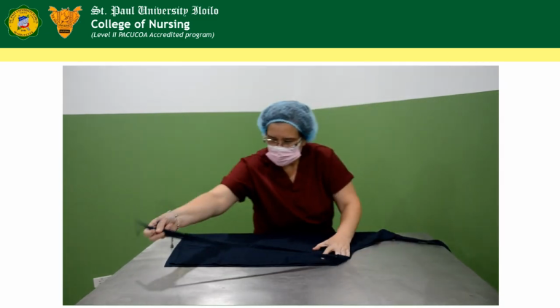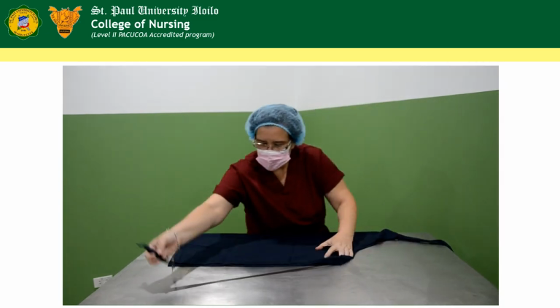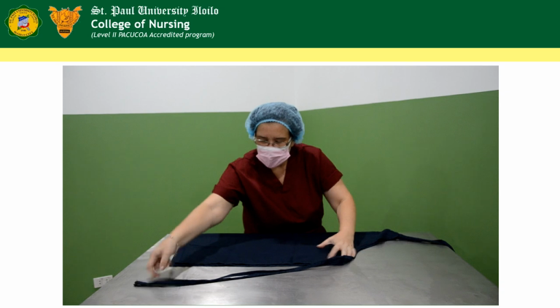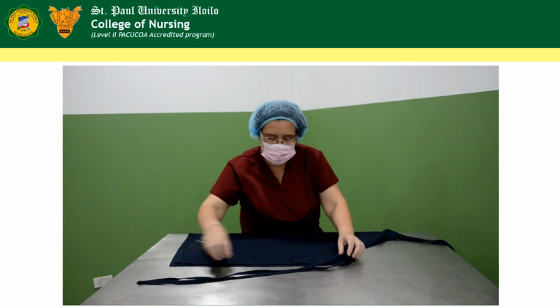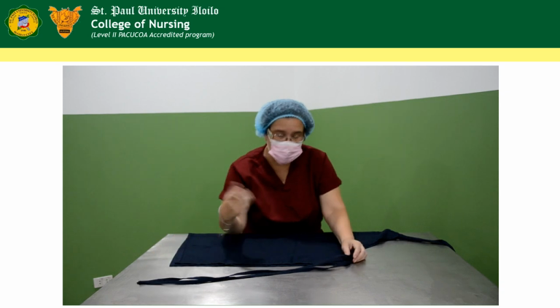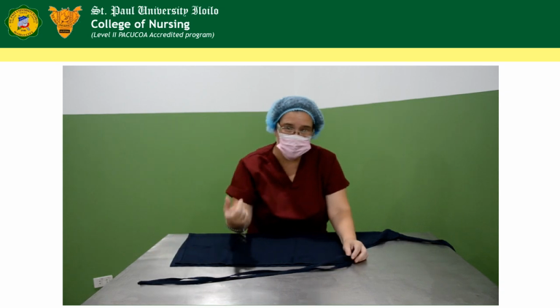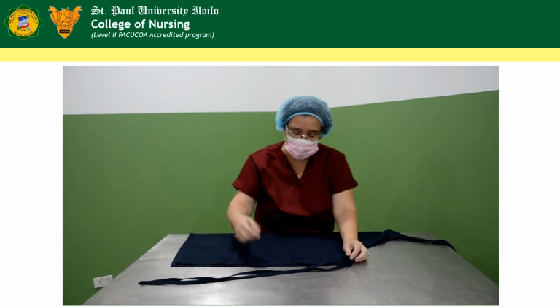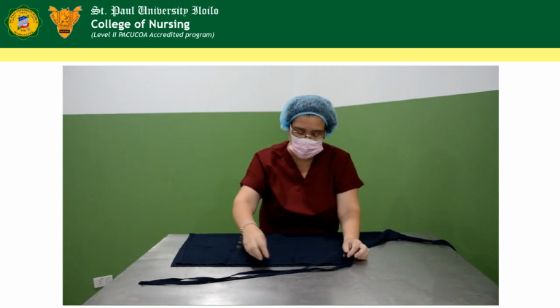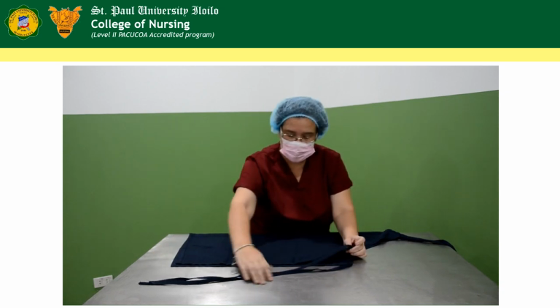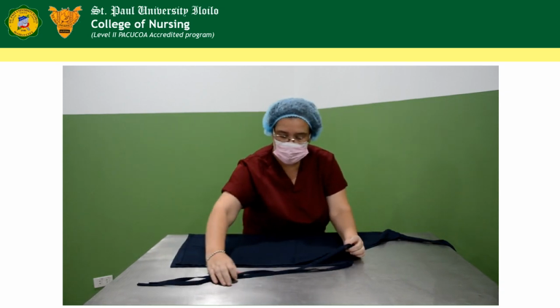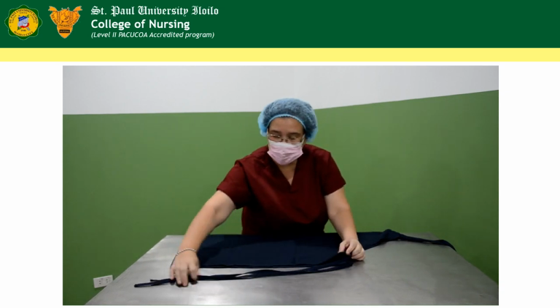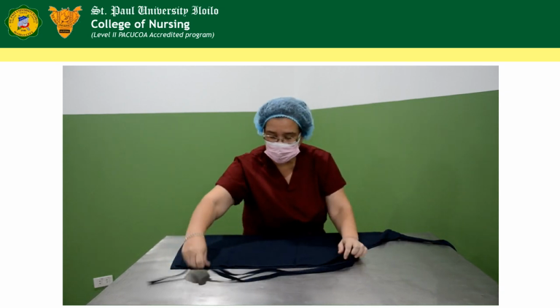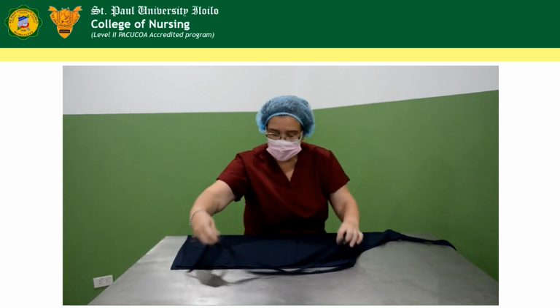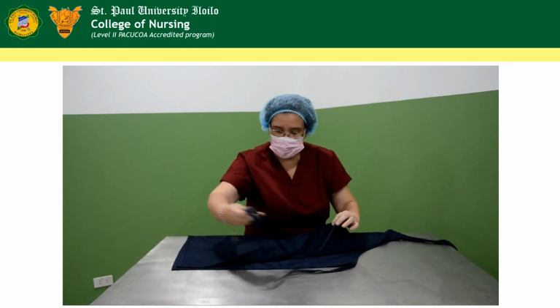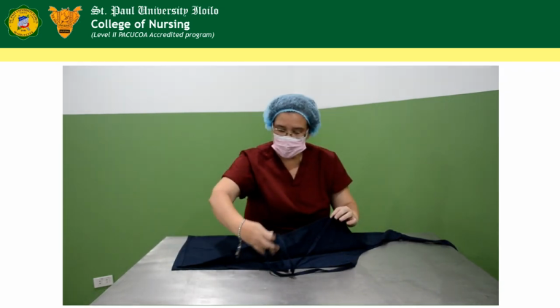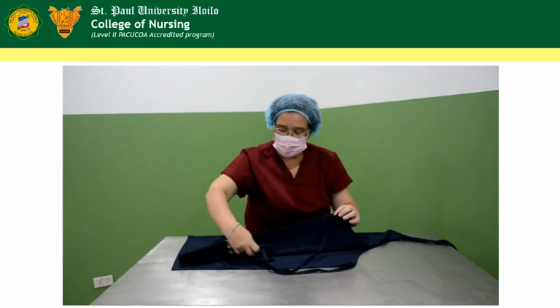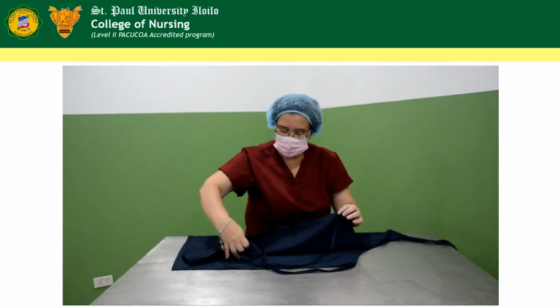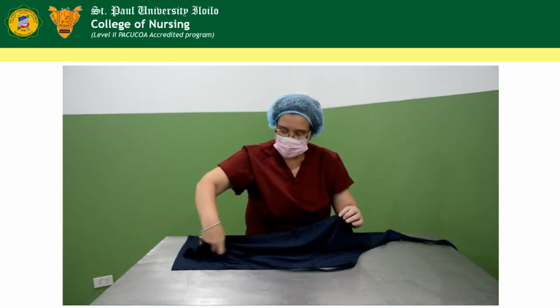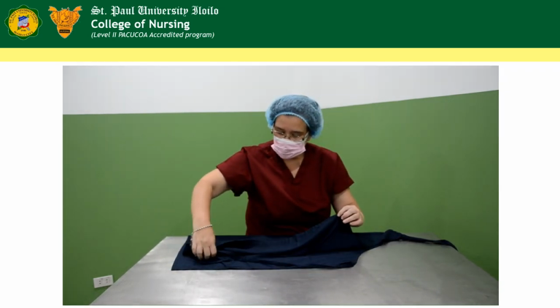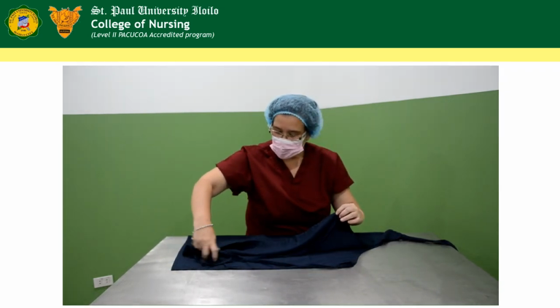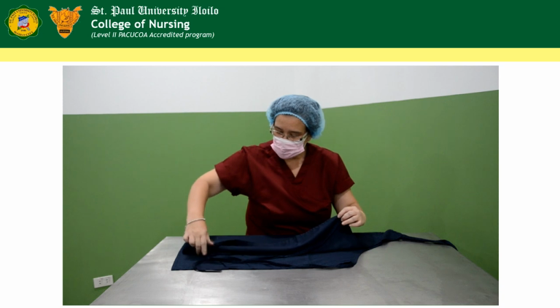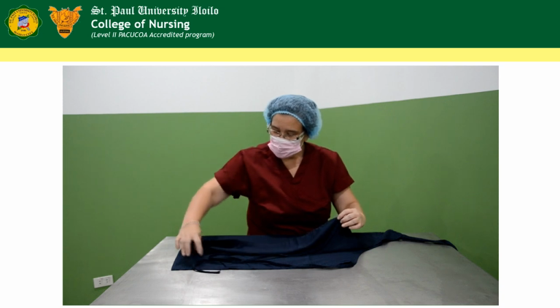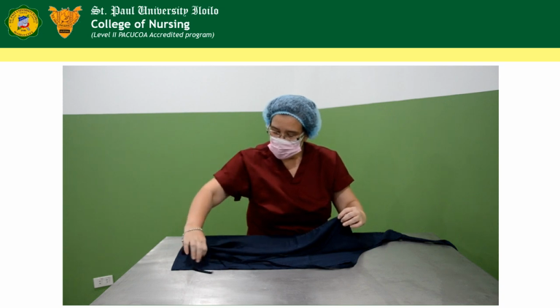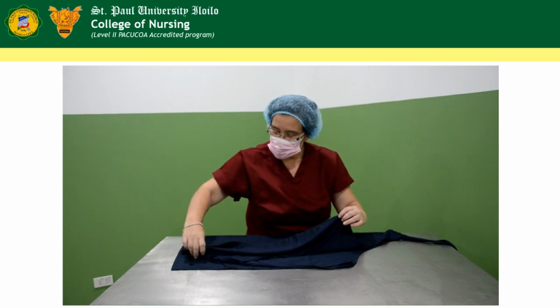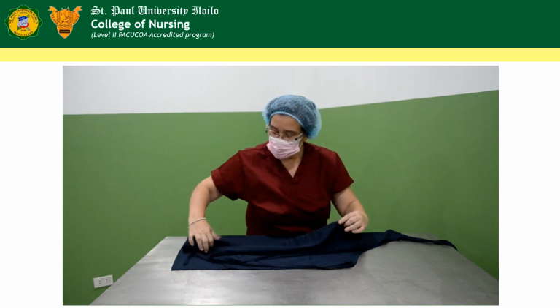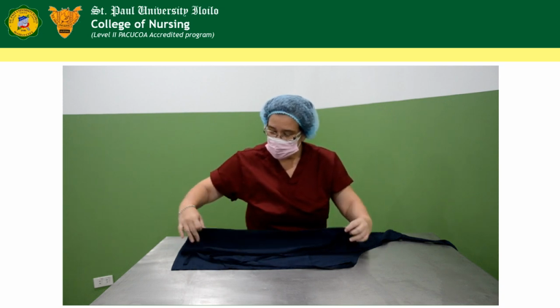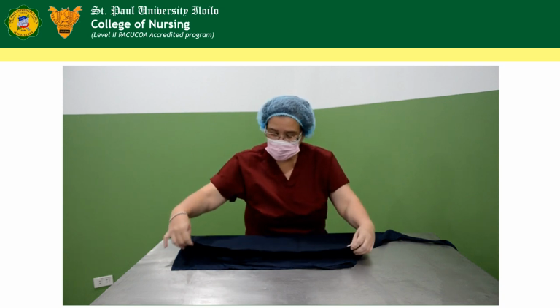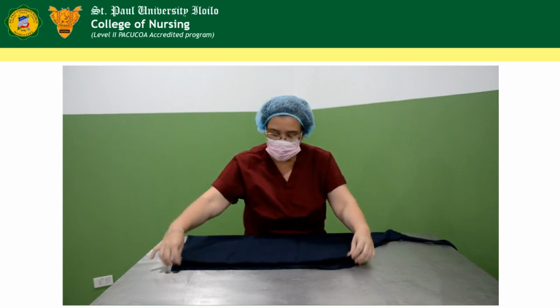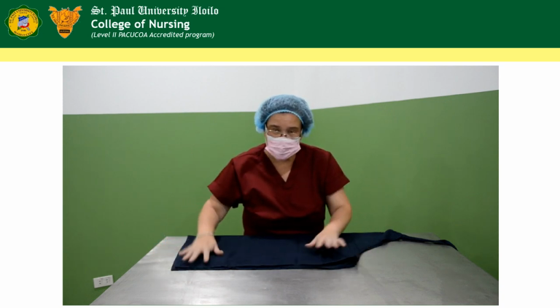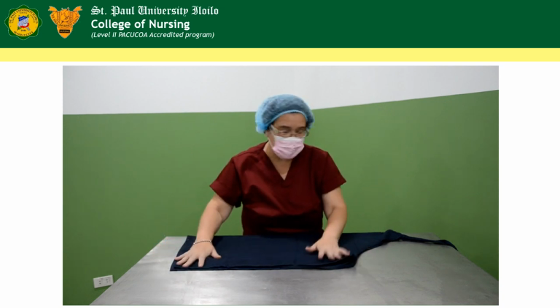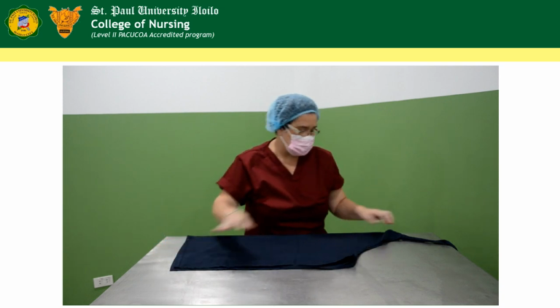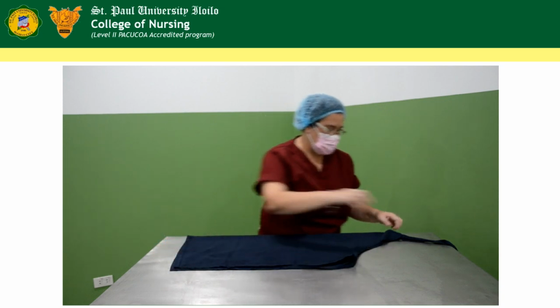Make sure that all the strings are tucked inside, making sure that they are not sticking out of the apron.